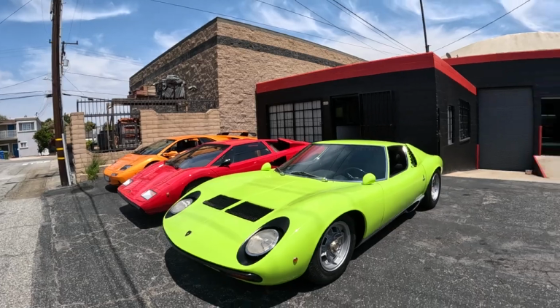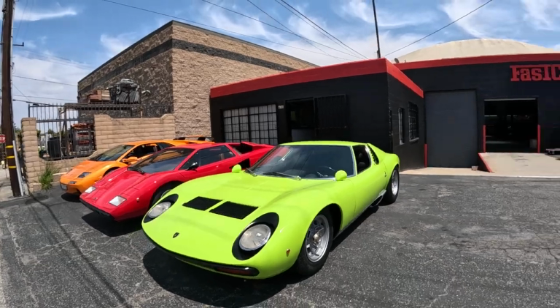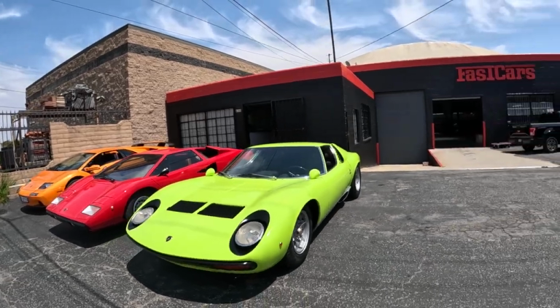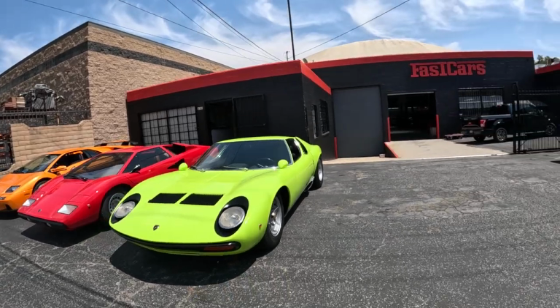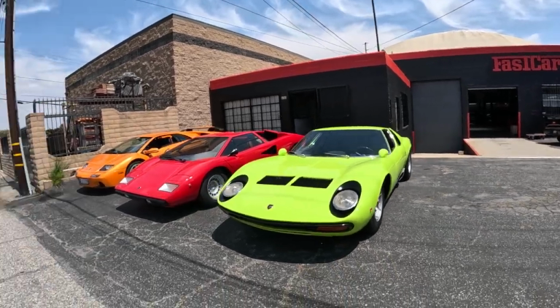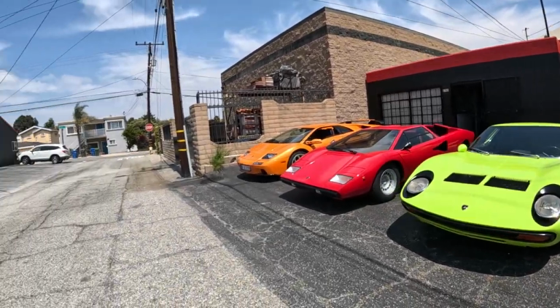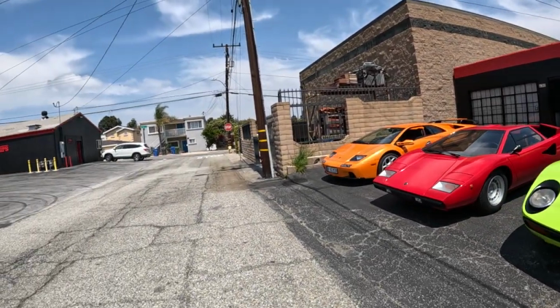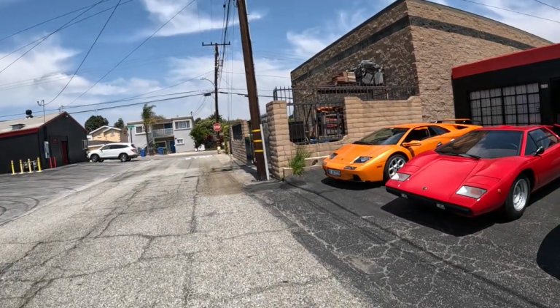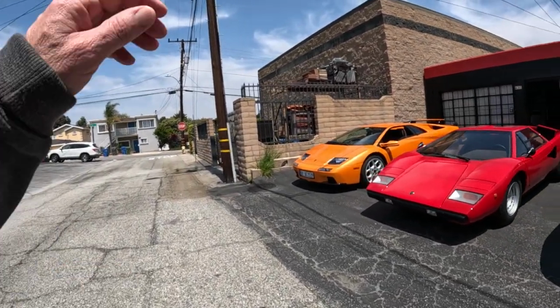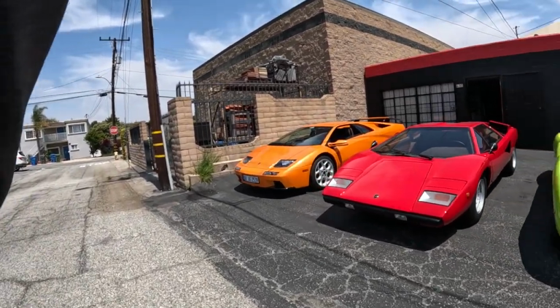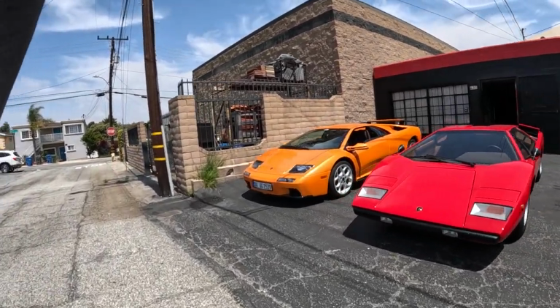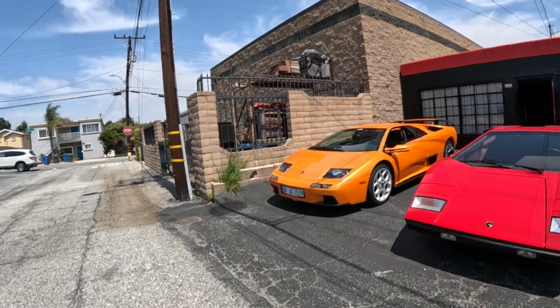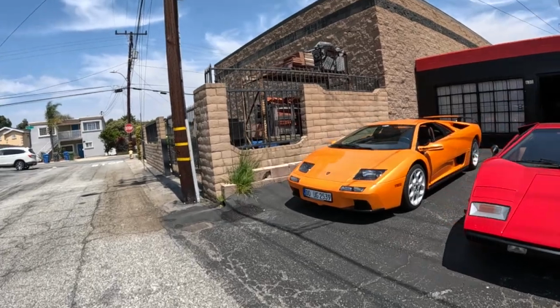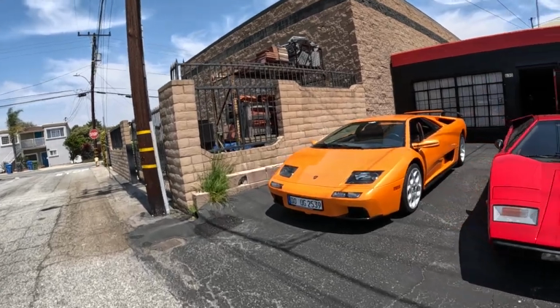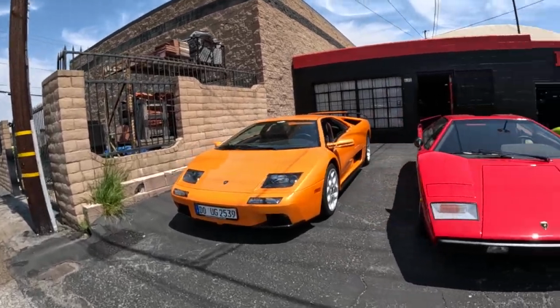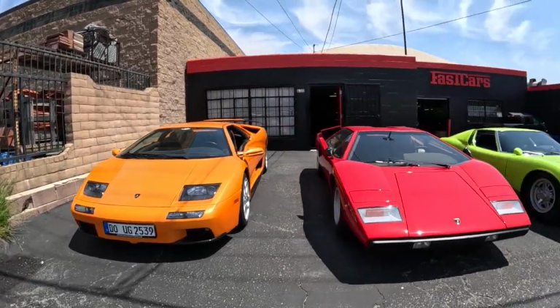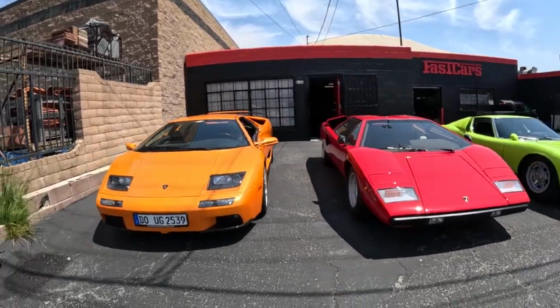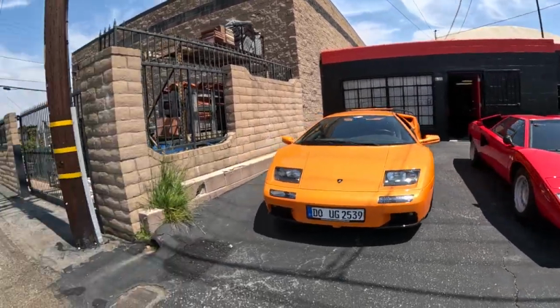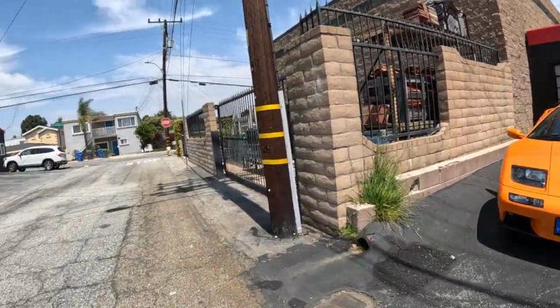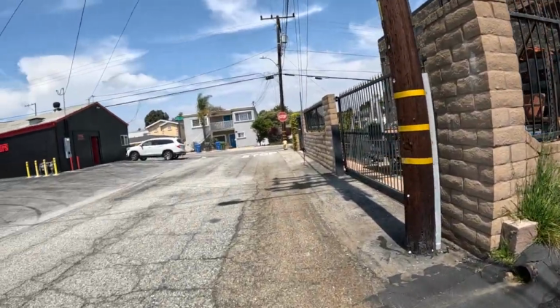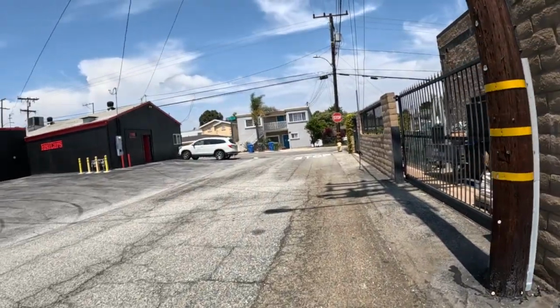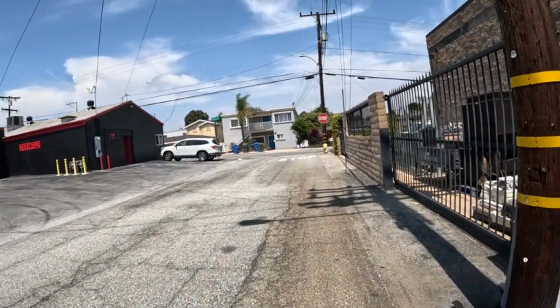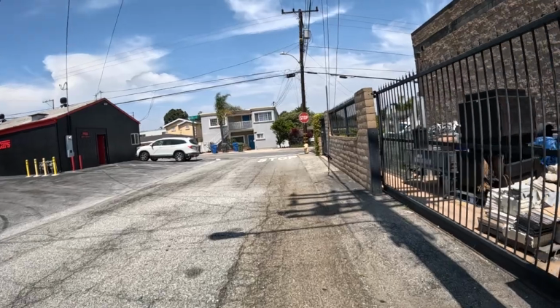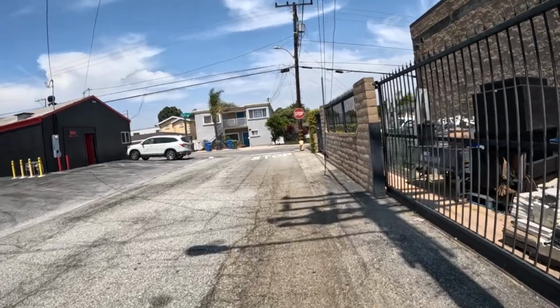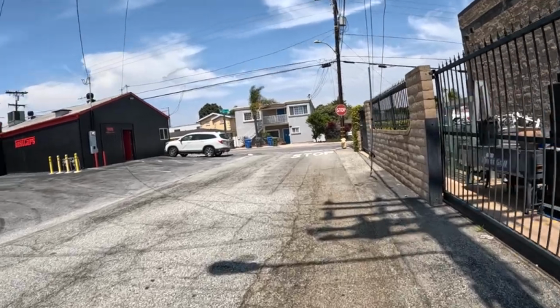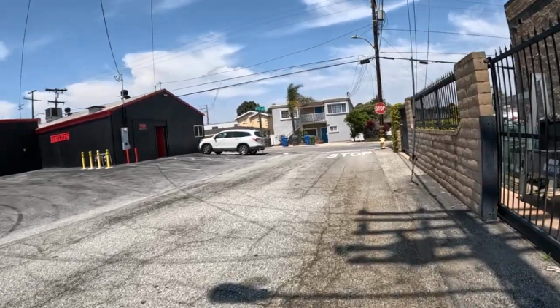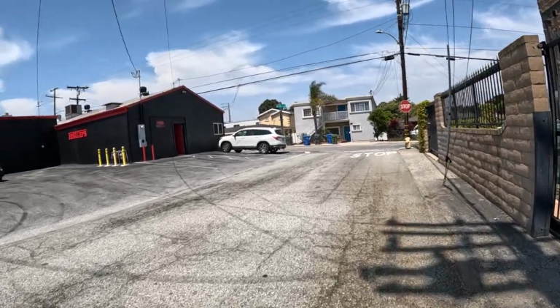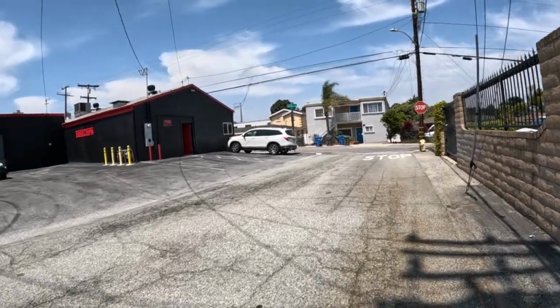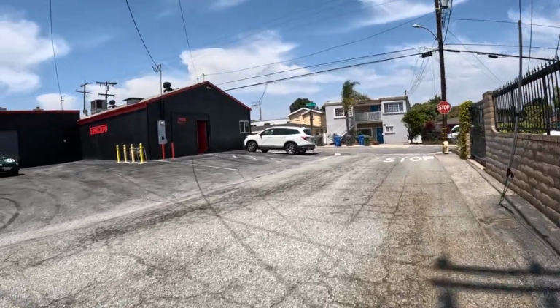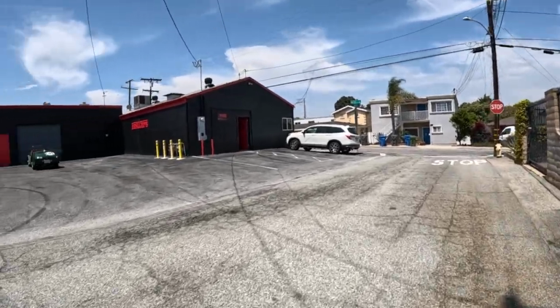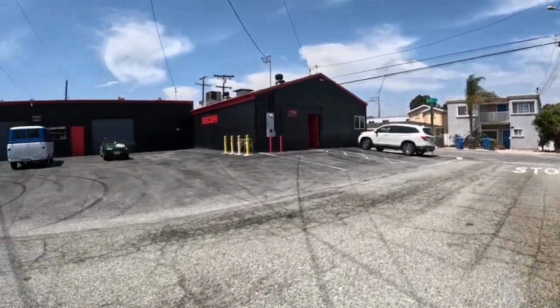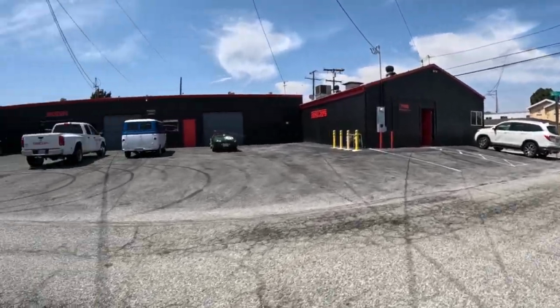Here's all the Lambos — Countach, Diablo. The only reason I know is because I read it a minute ago. And that's a Triumph. The little green car is a Triumph.